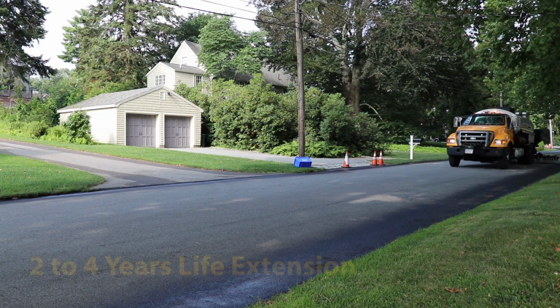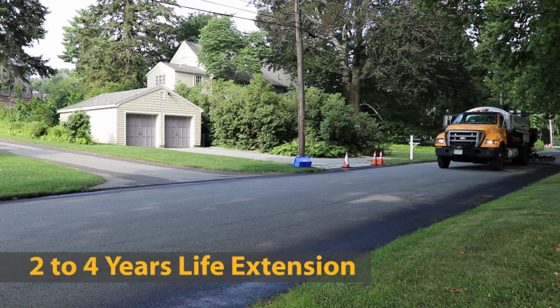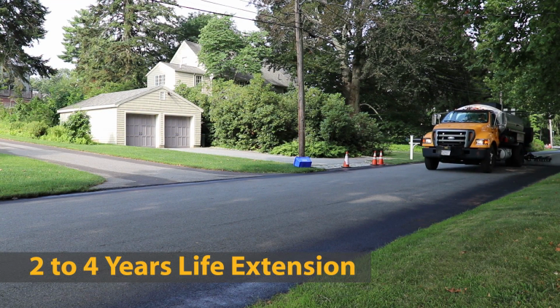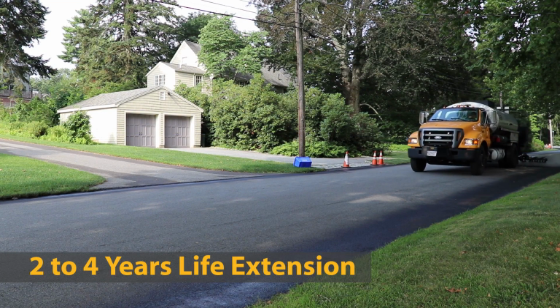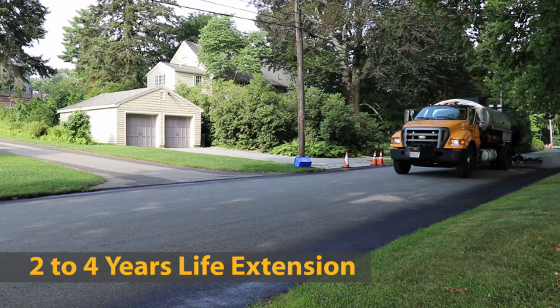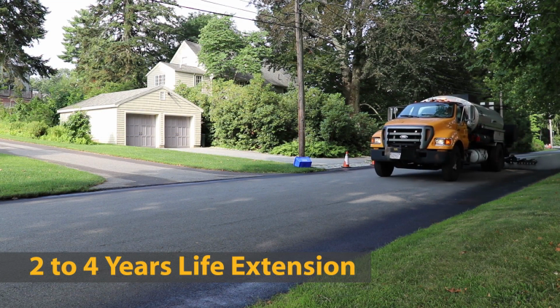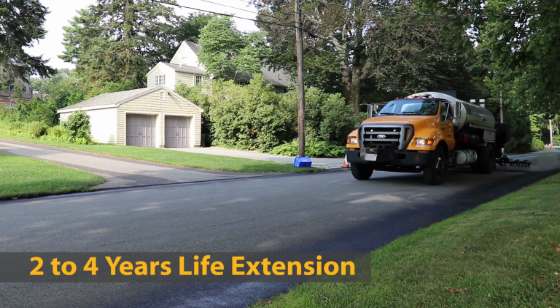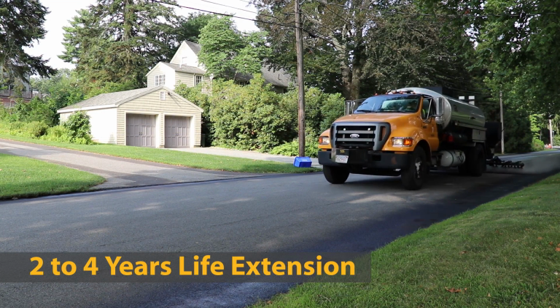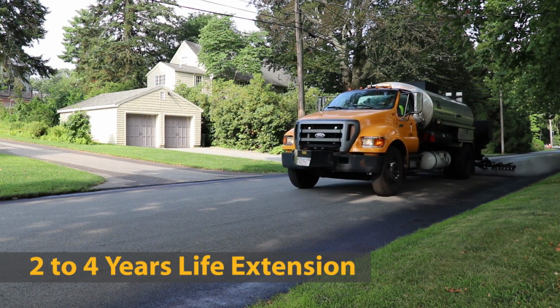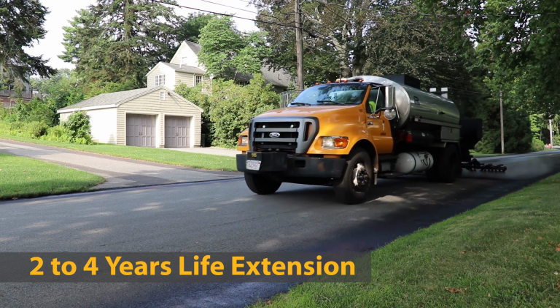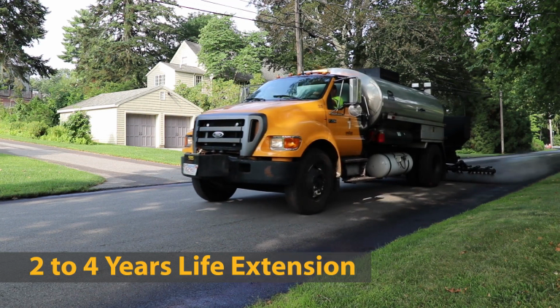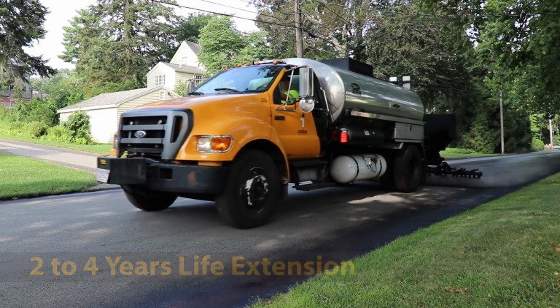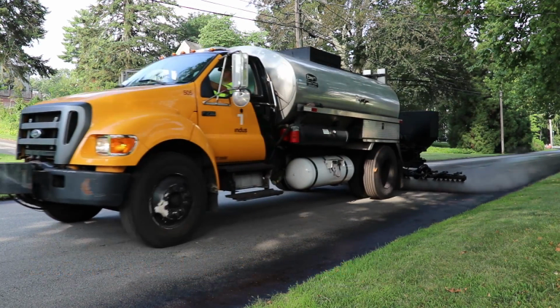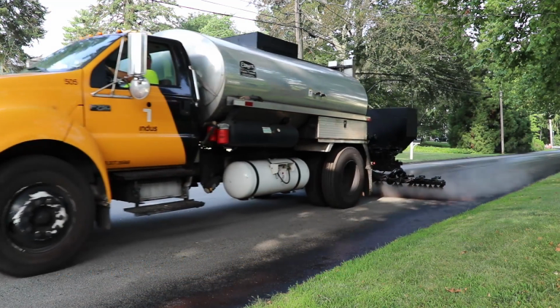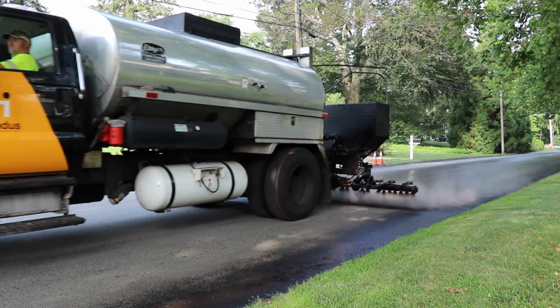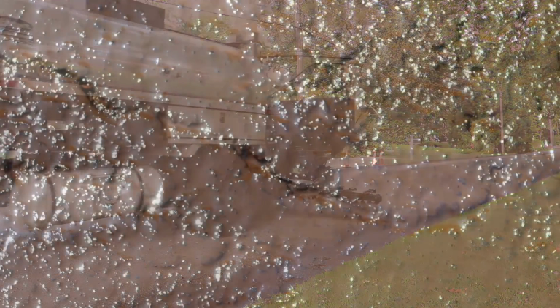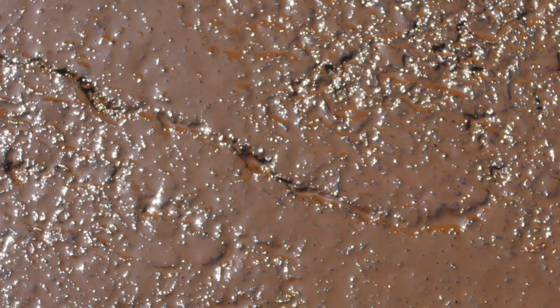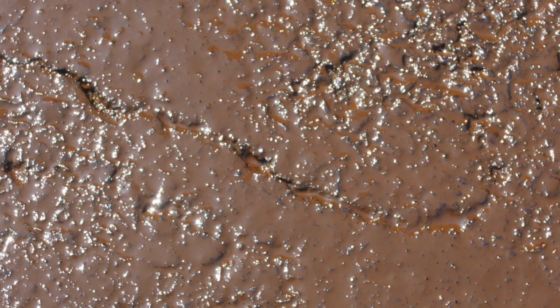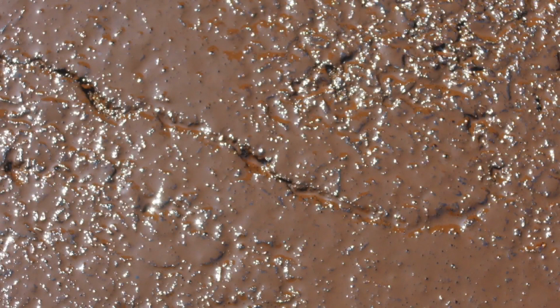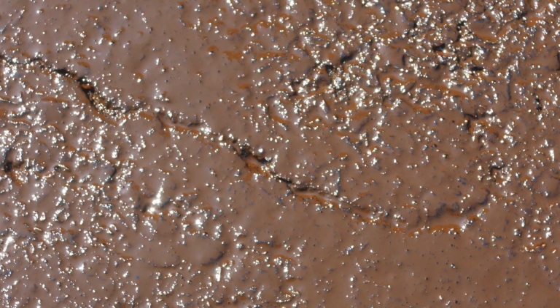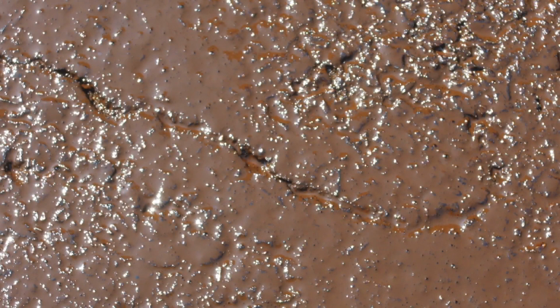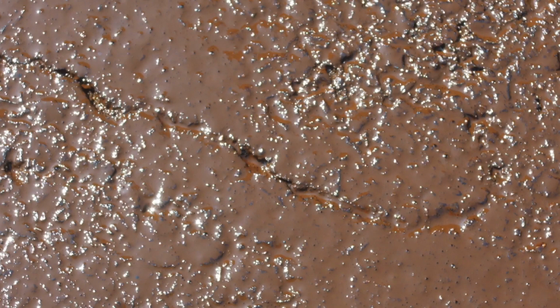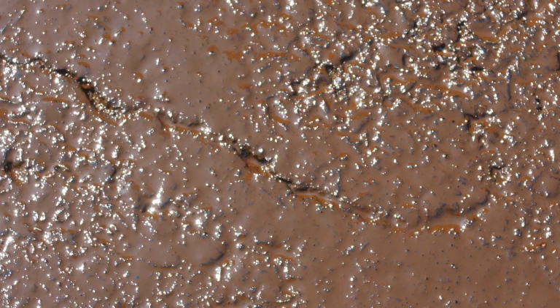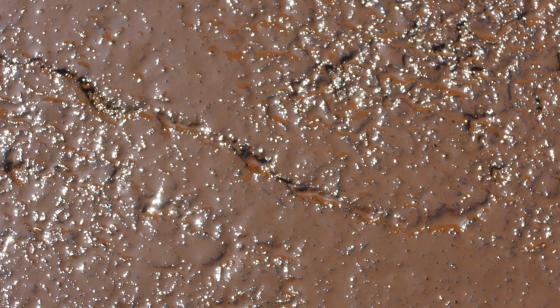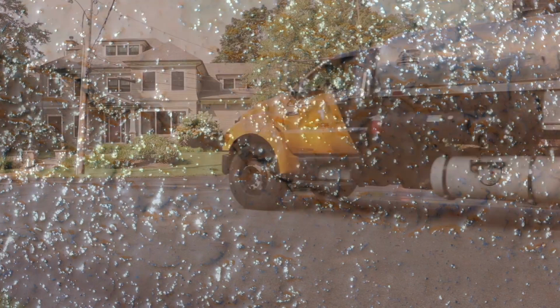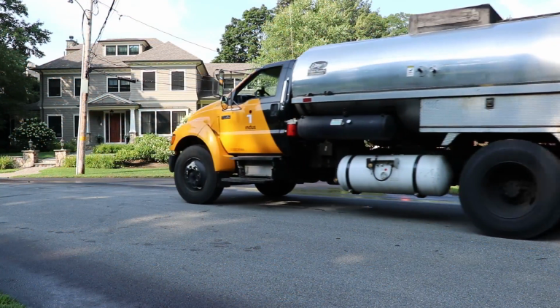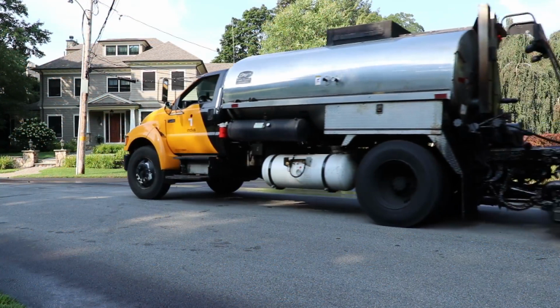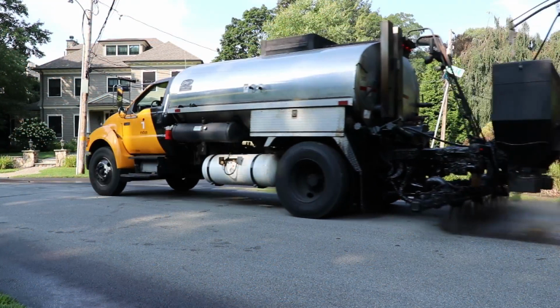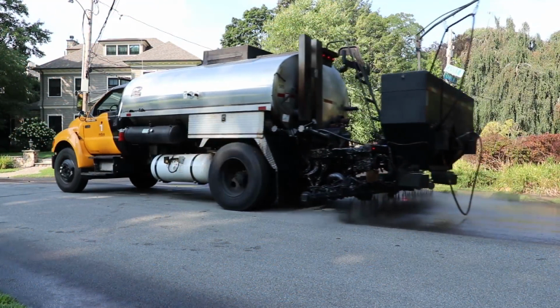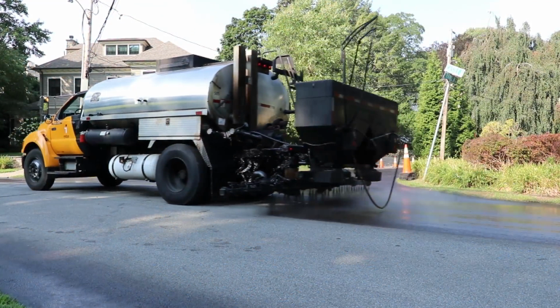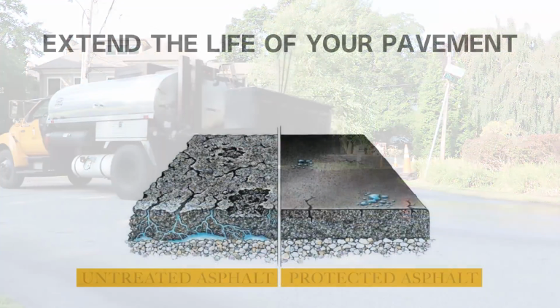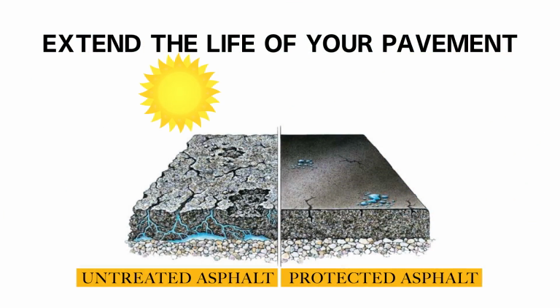Establishing a program to reapply the fog seal every two to four years can postpone the need for costly milling and repaving. Asphalt-based materials can seal small cracks from water intrusion and shield the surface from damaging UV rays.